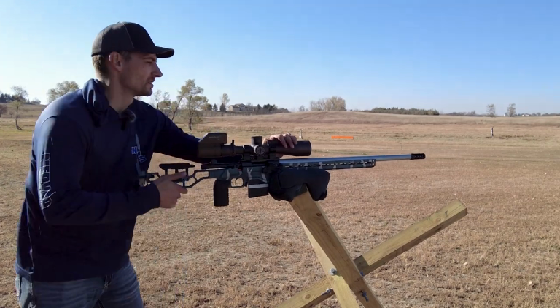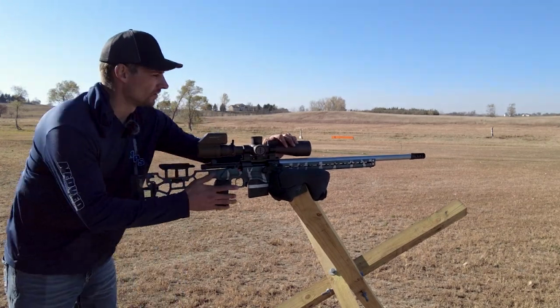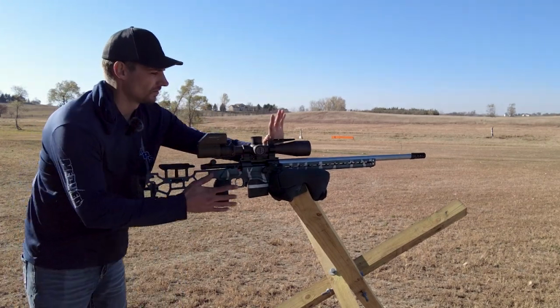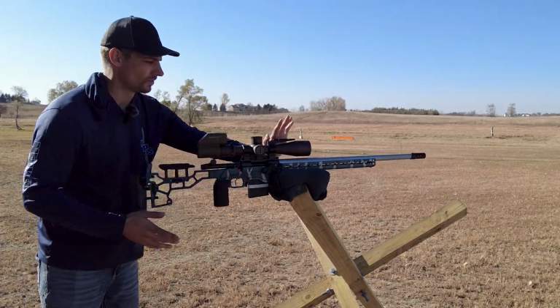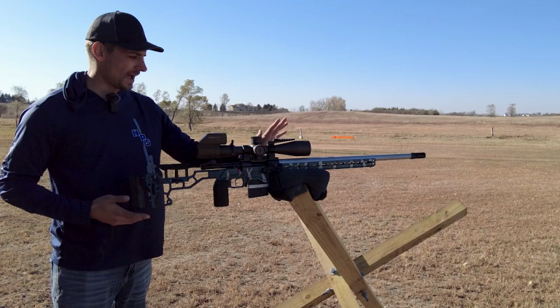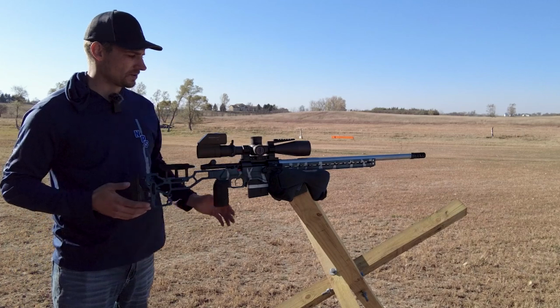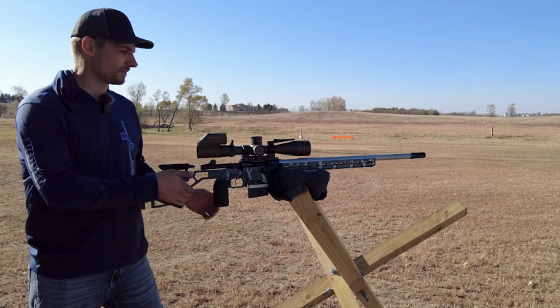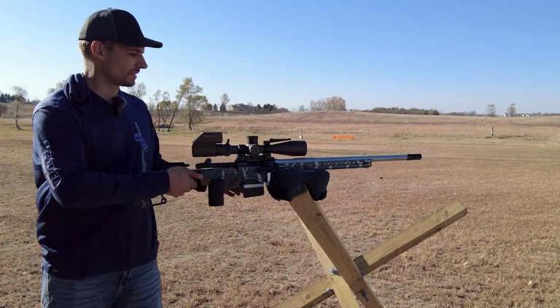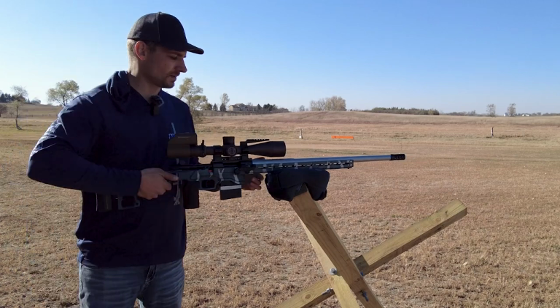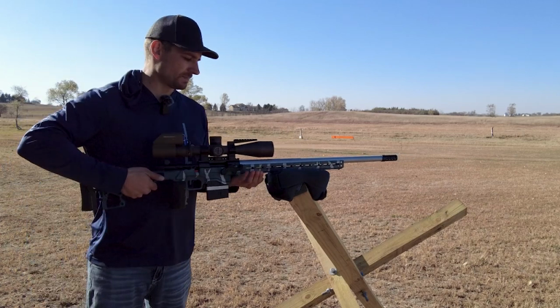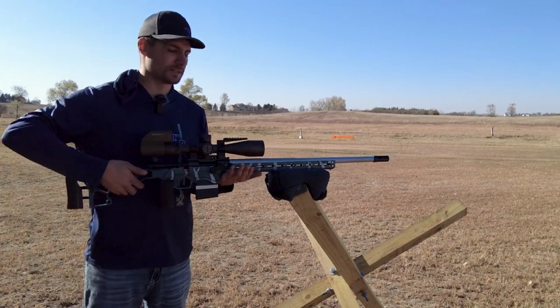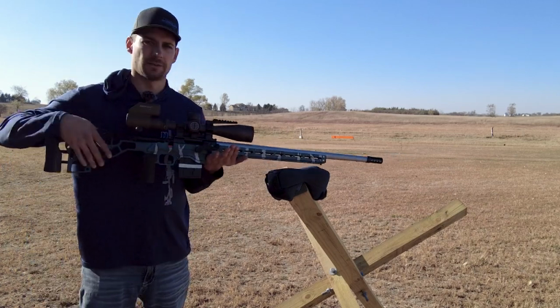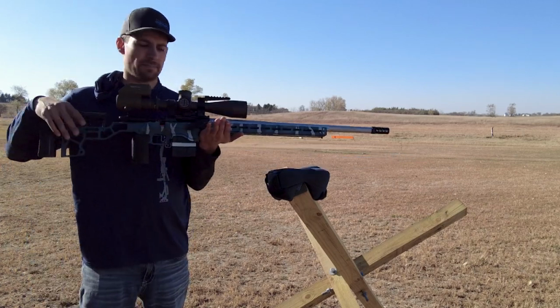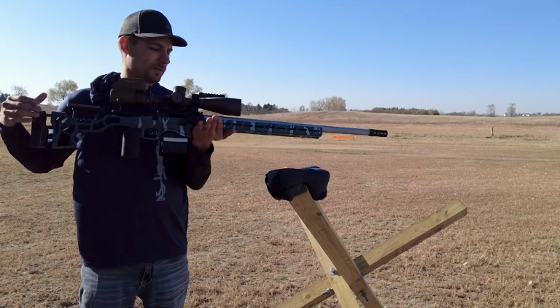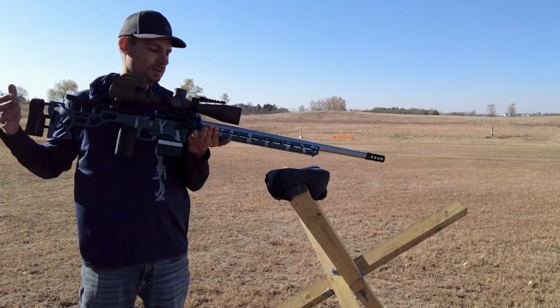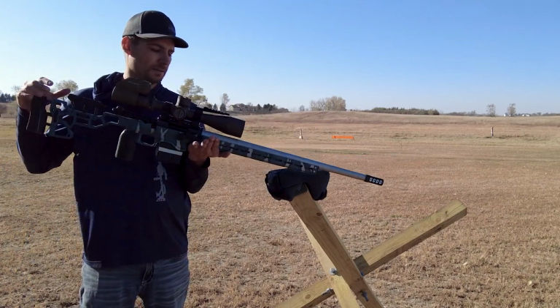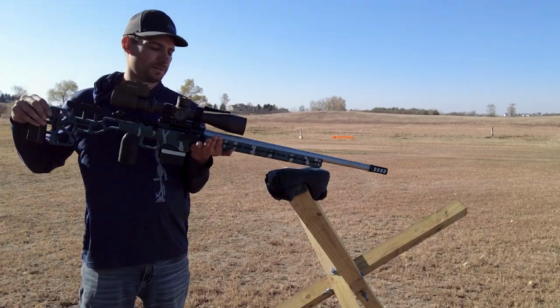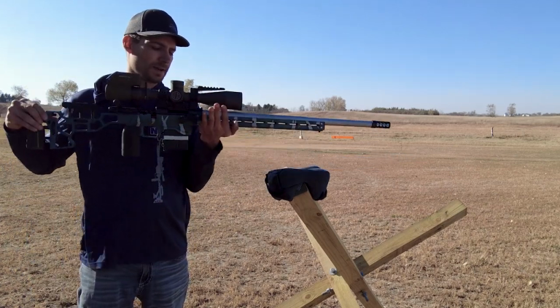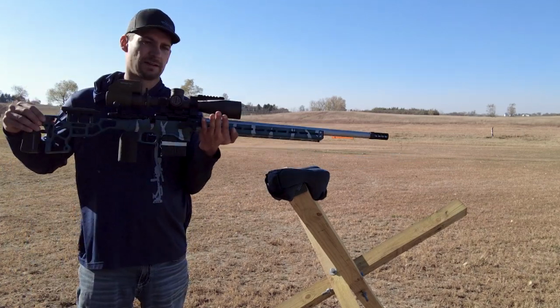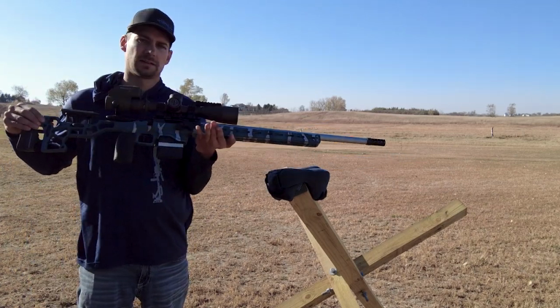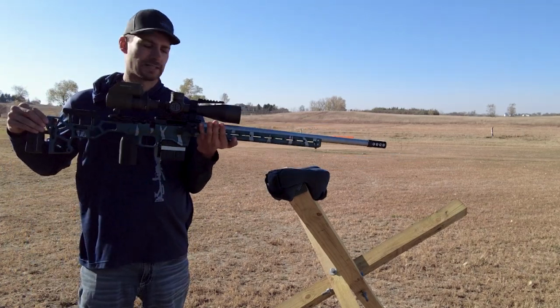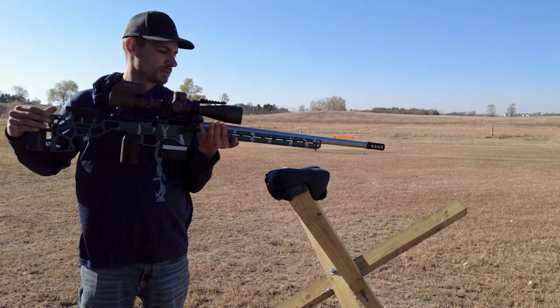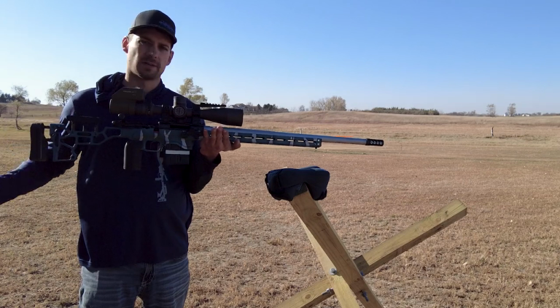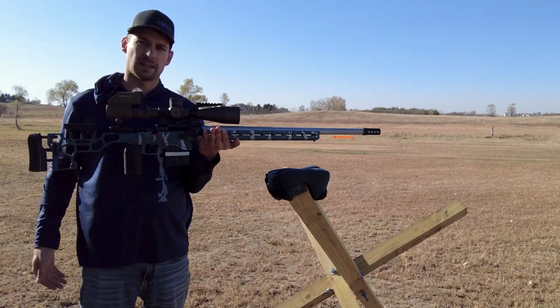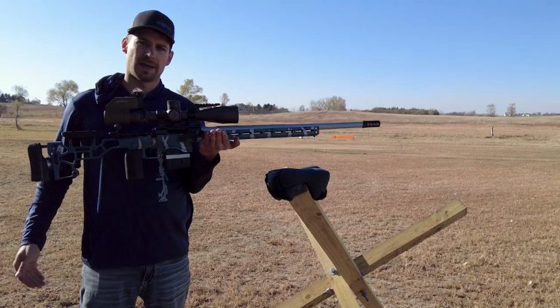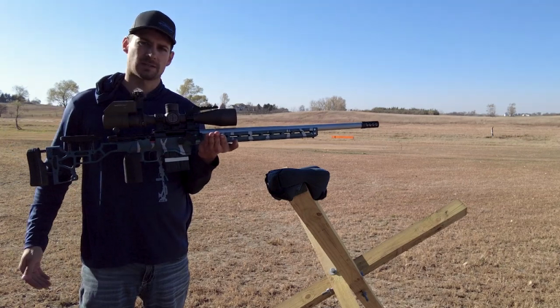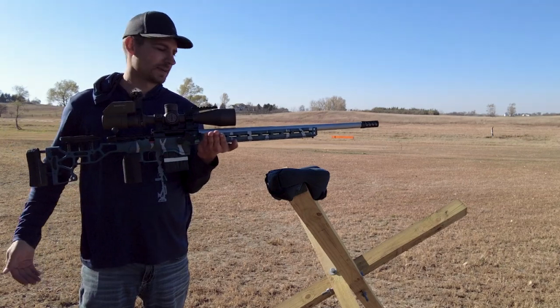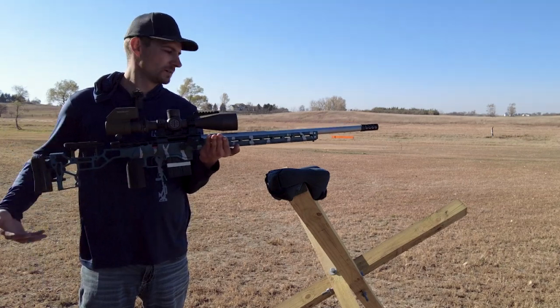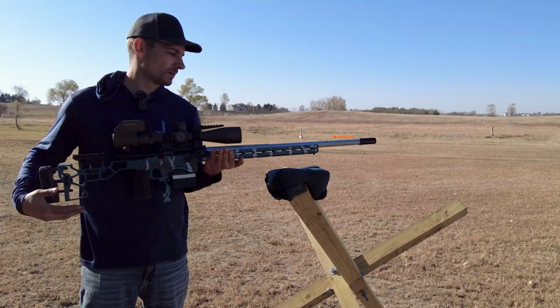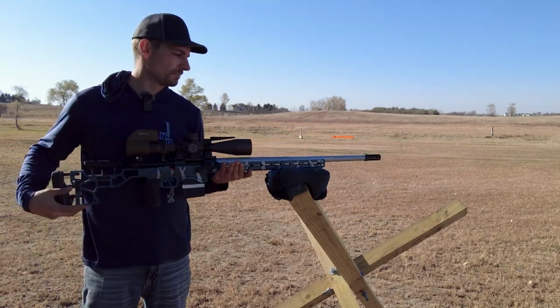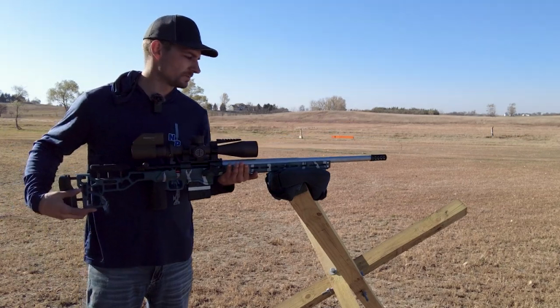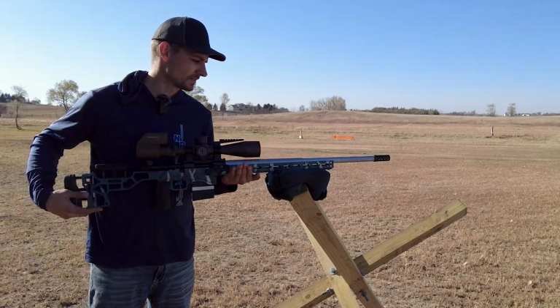The way I do it, it's balanced right in front of that mag well, a little bit in front yet. So that's where it's going to be resting on that bag — right there is where the balance point is.